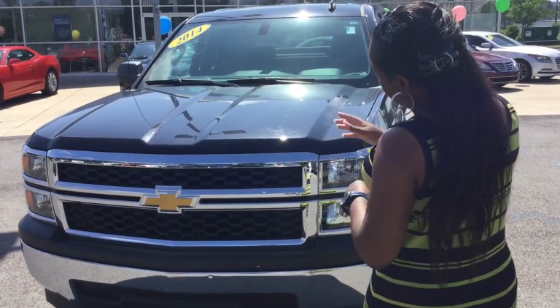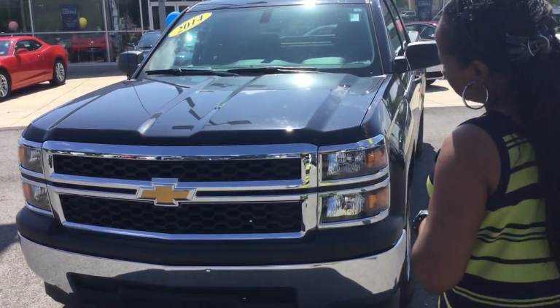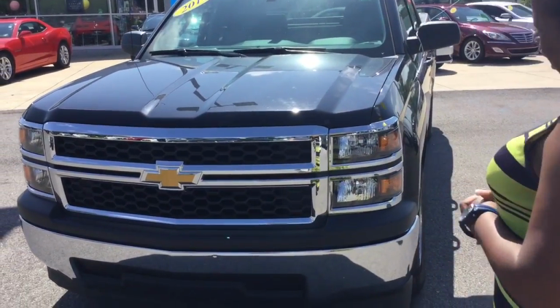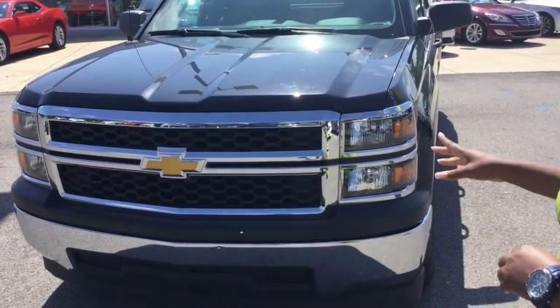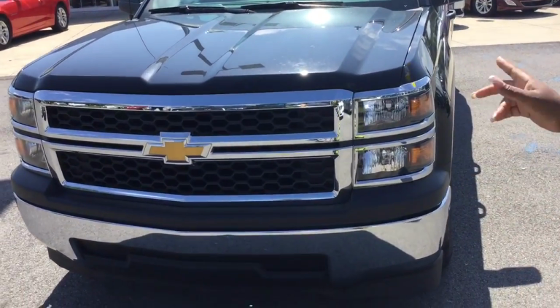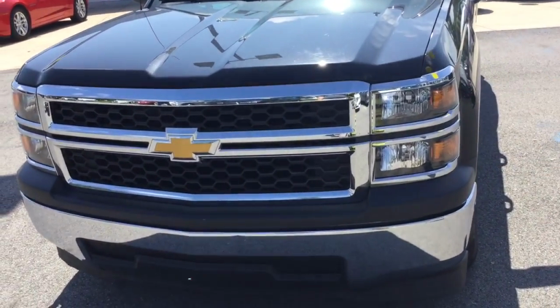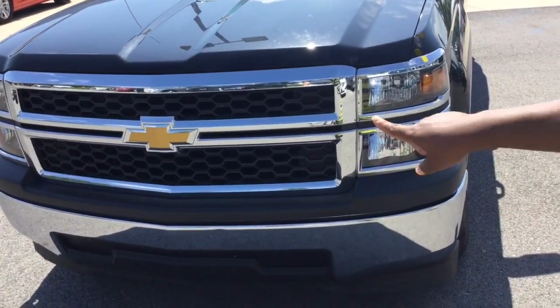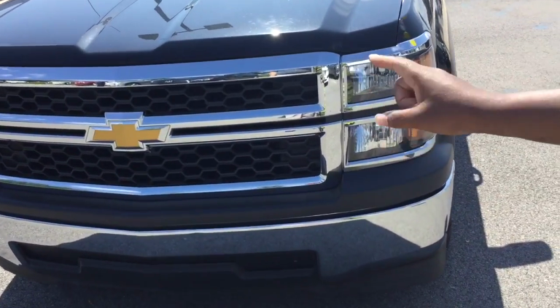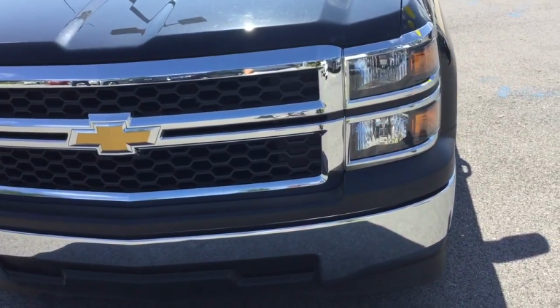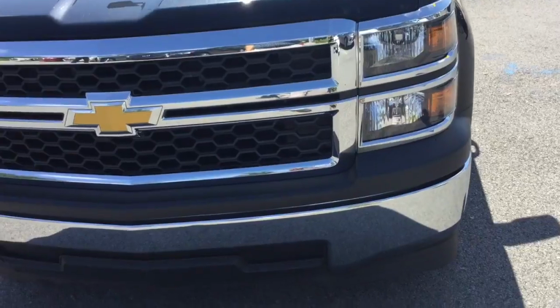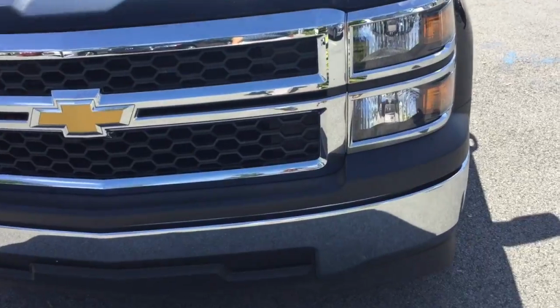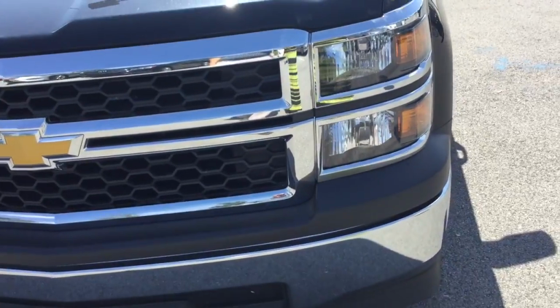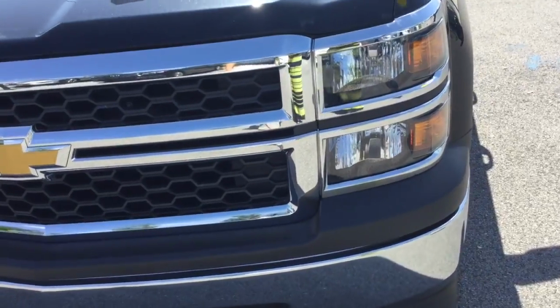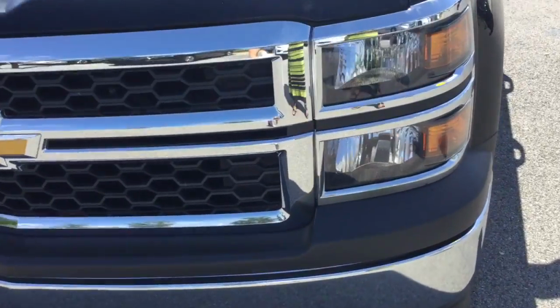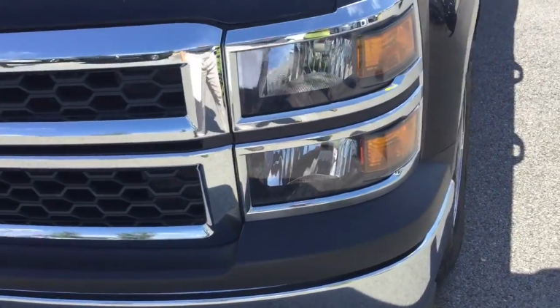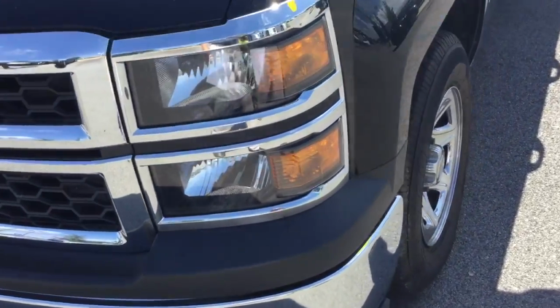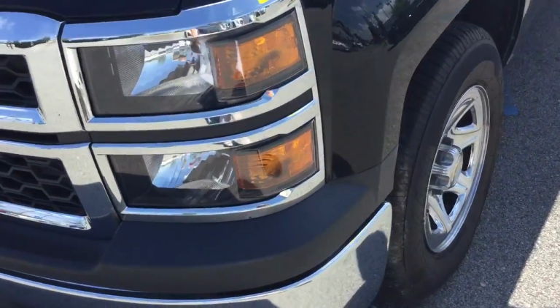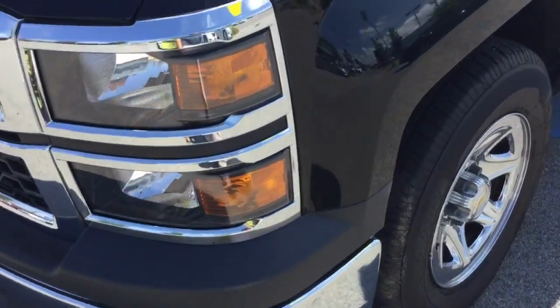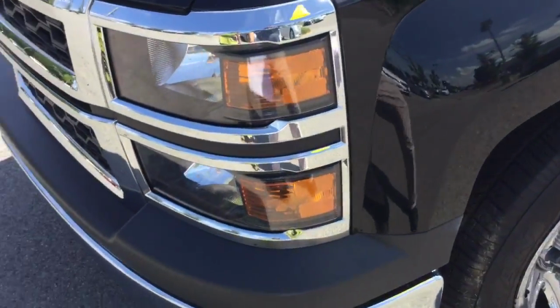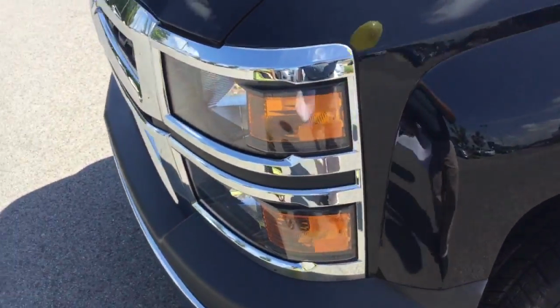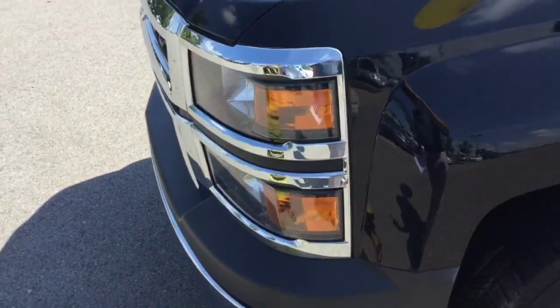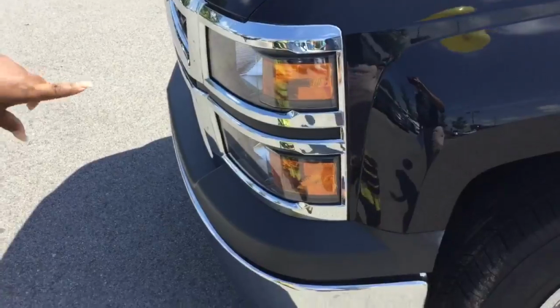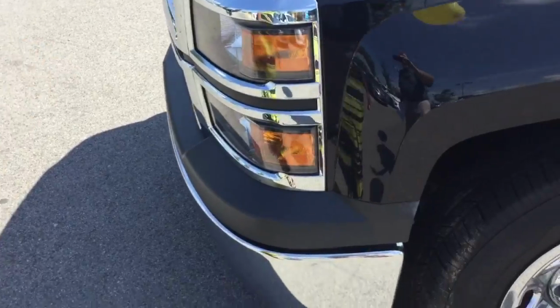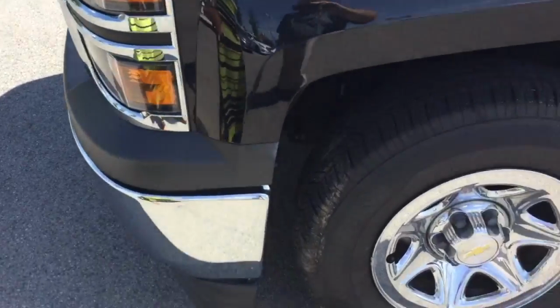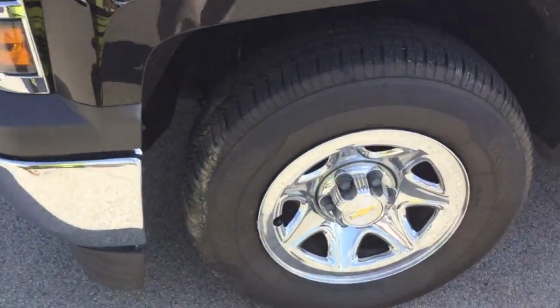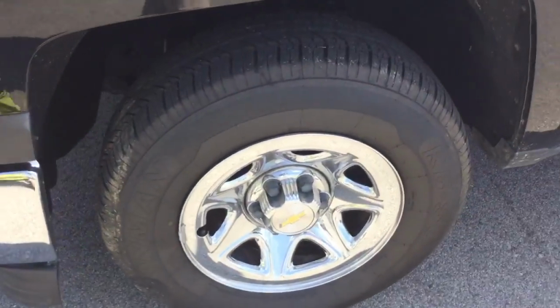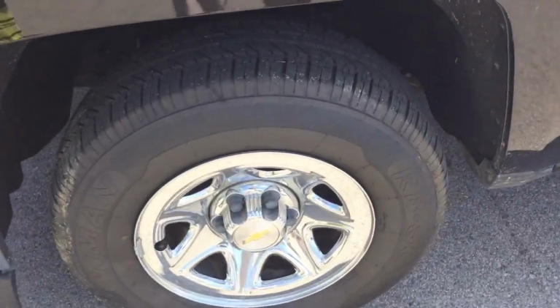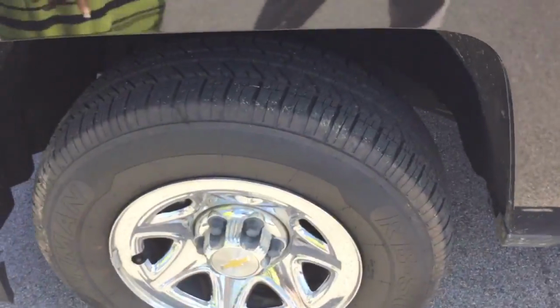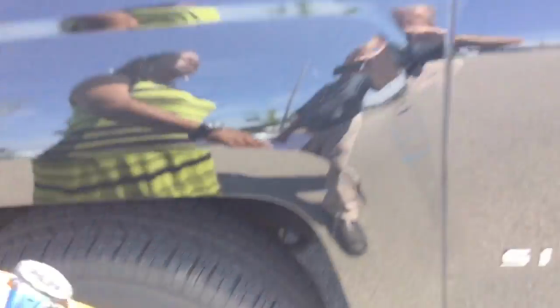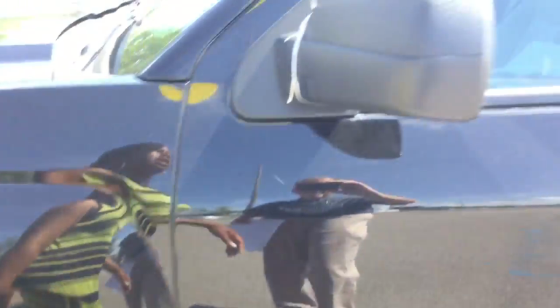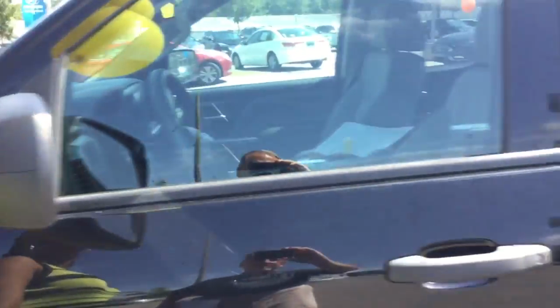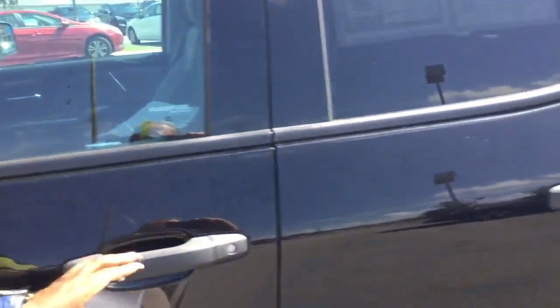As you can see, it has the waterfall grille. The iconic bow tie emblem is in the front and is in great condition as well. The headlights are as well. Great new tires. It is a double cab.